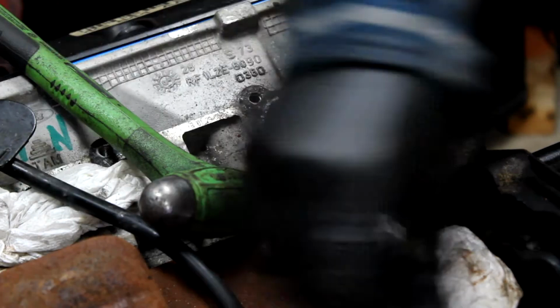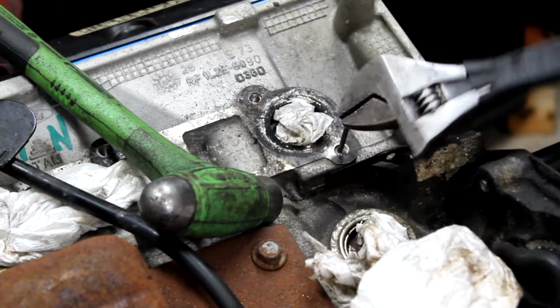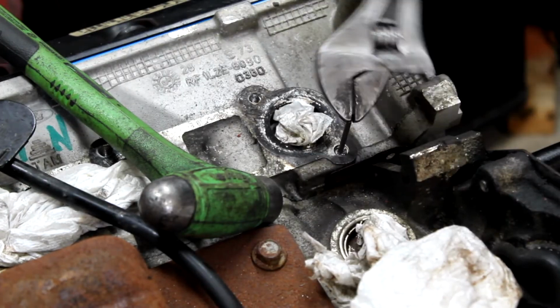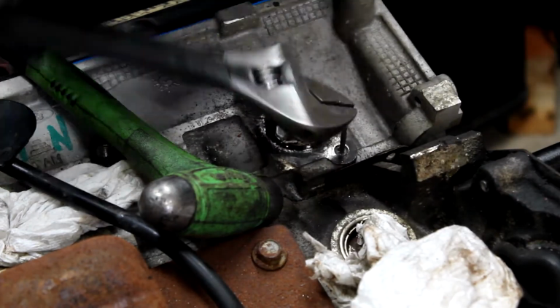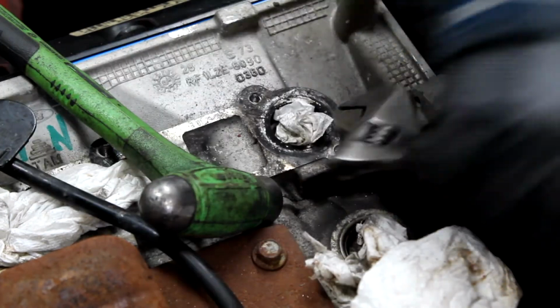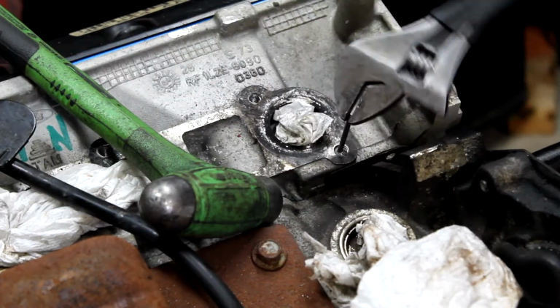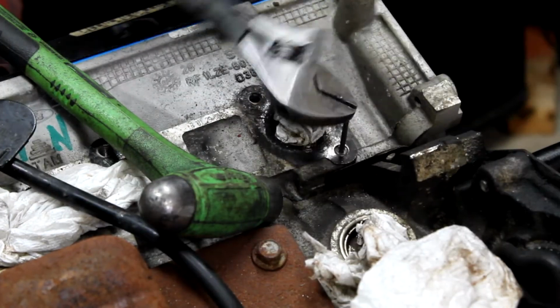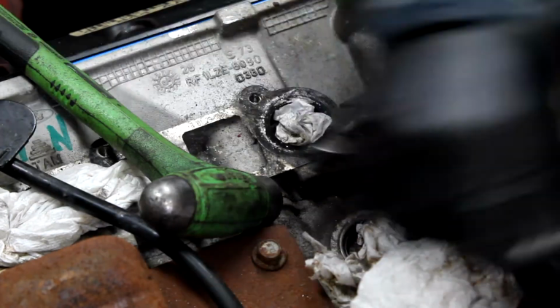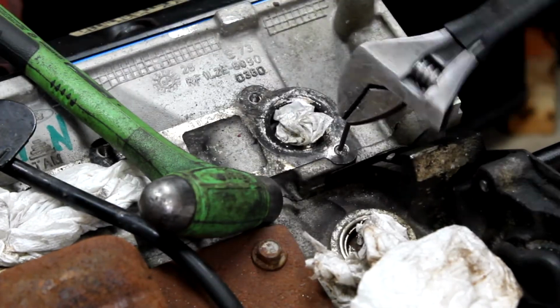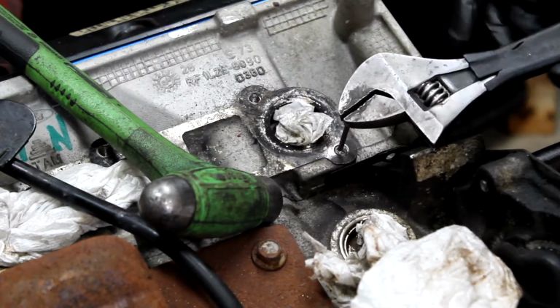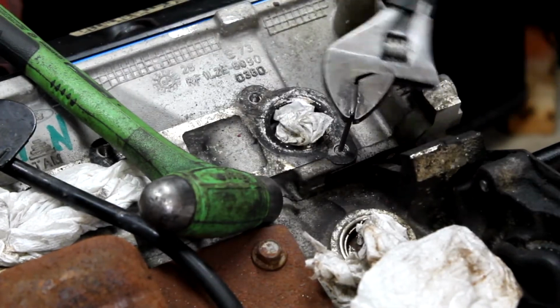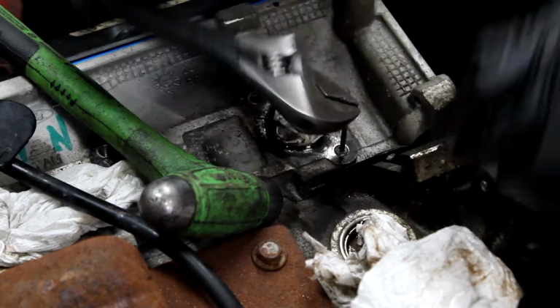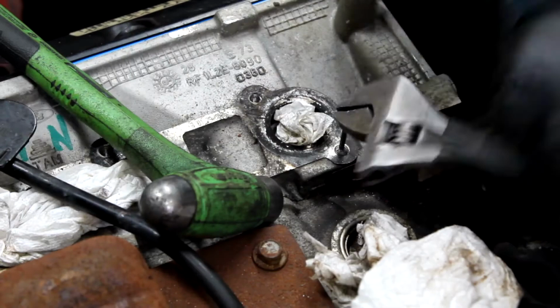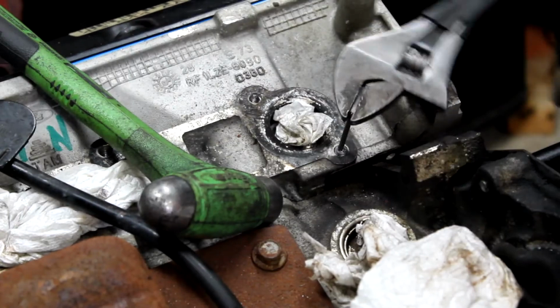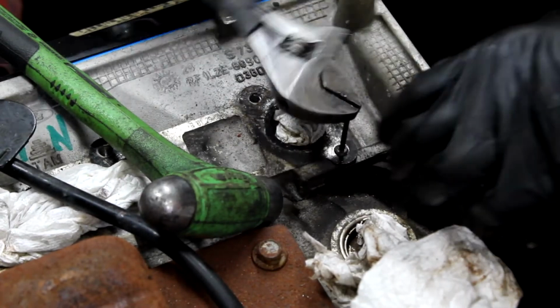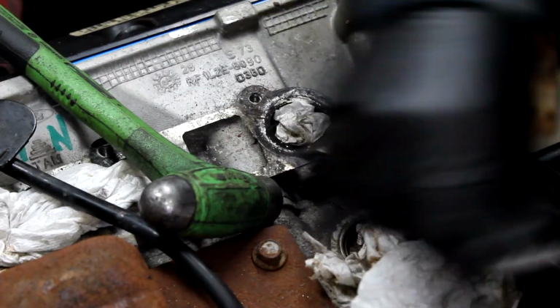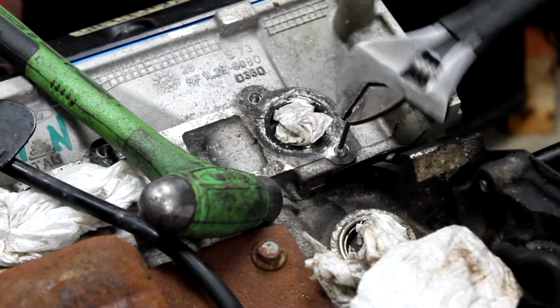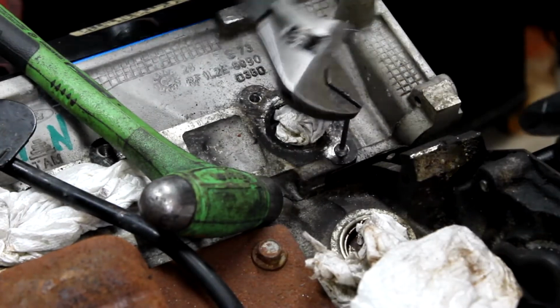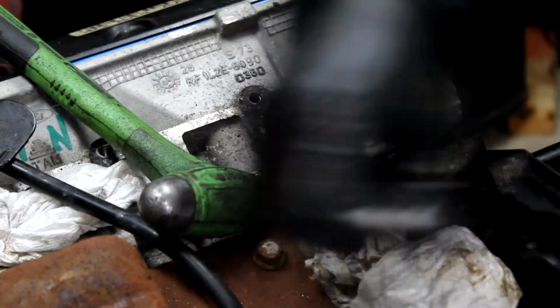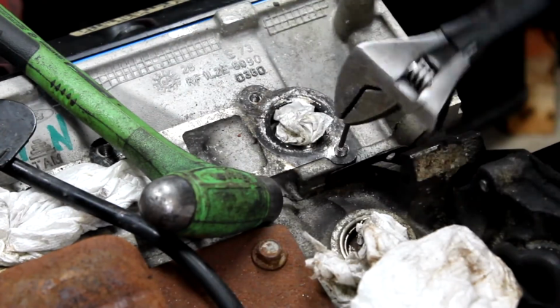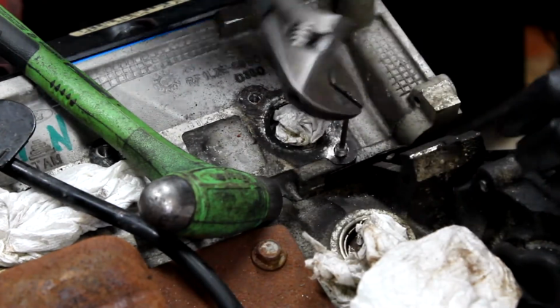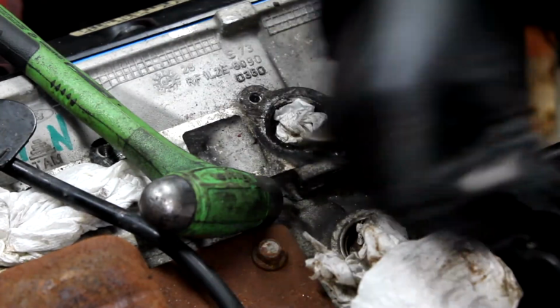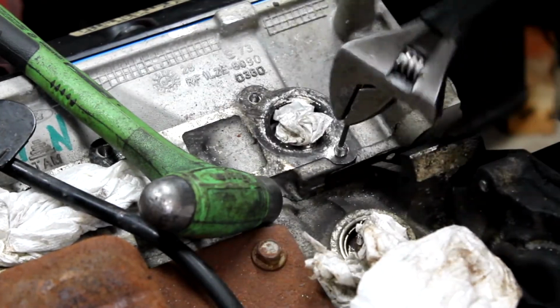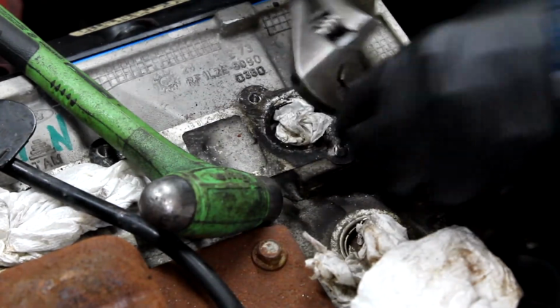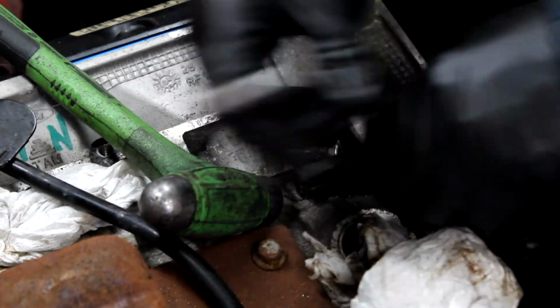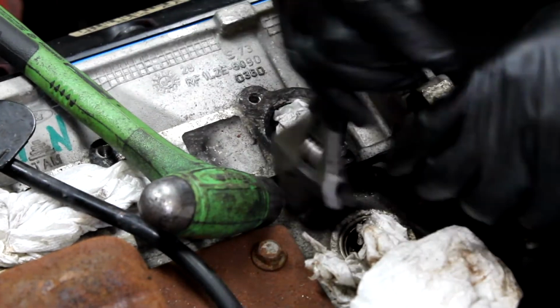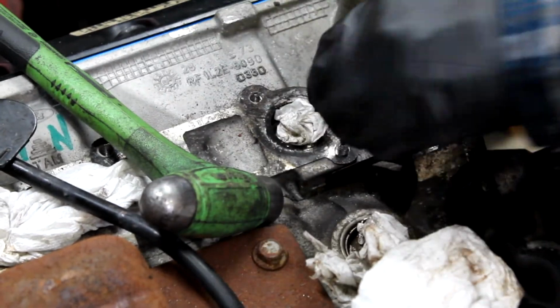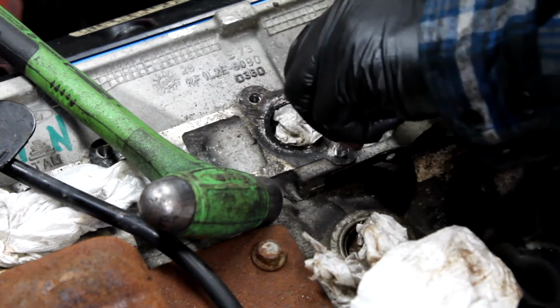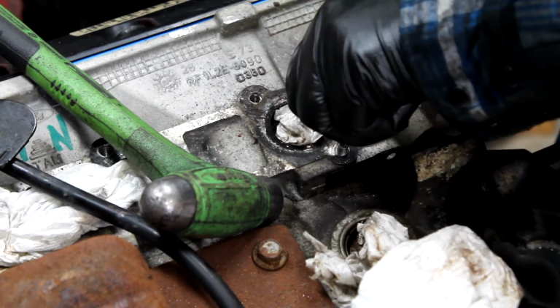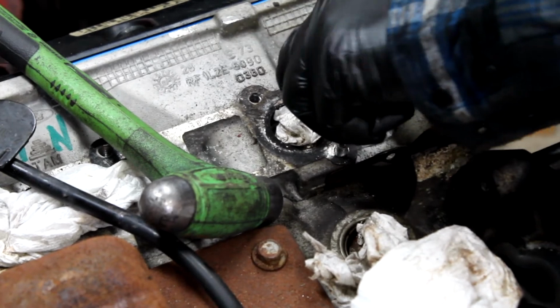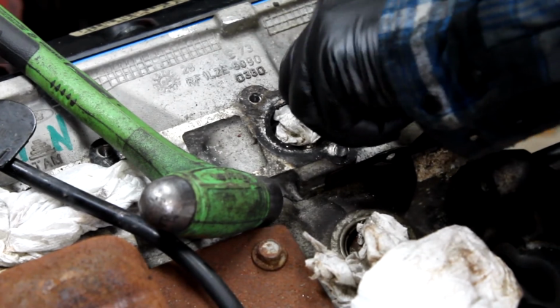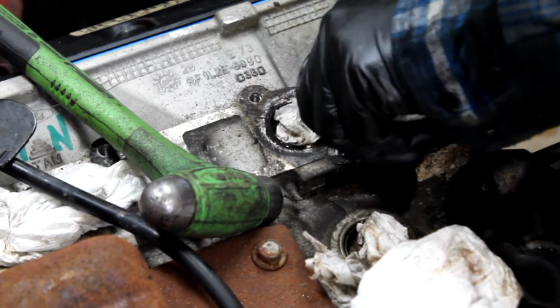Yes! Yes! Excellent — and that is how you extract a broken stud from an aluminum engine.